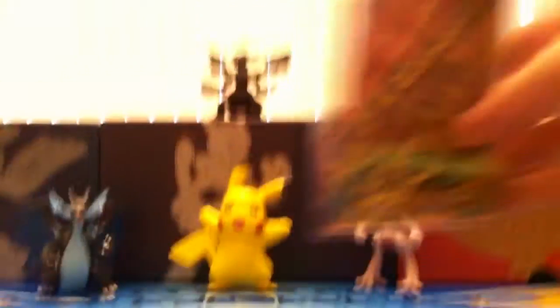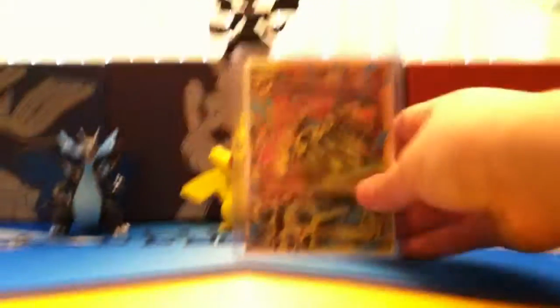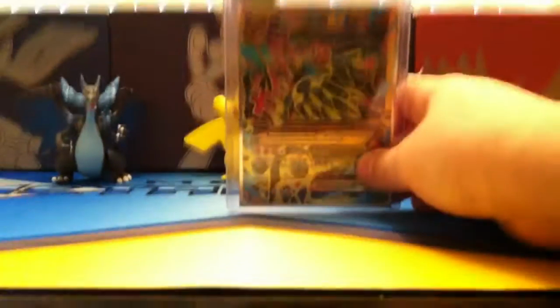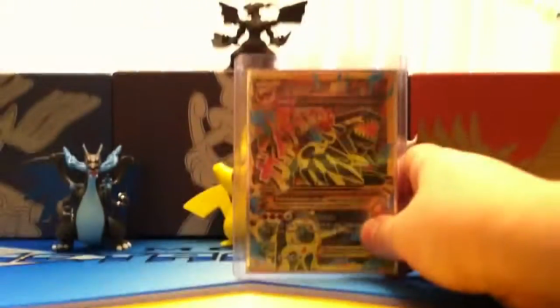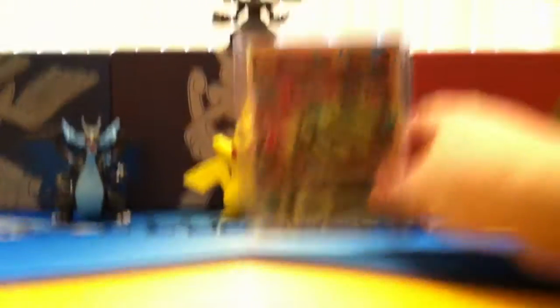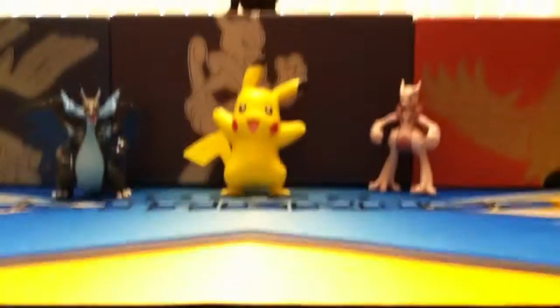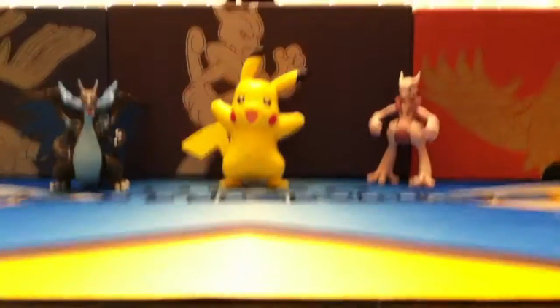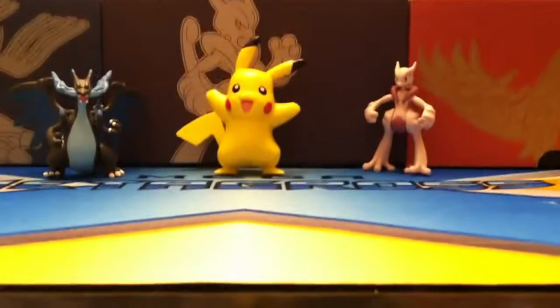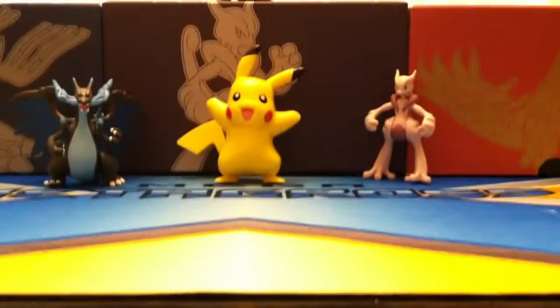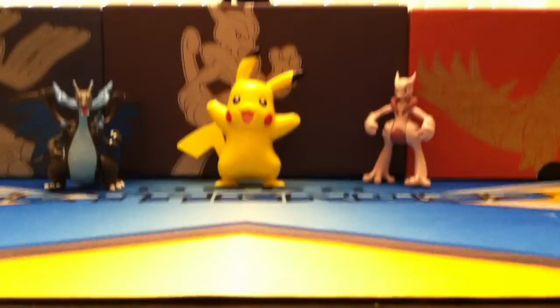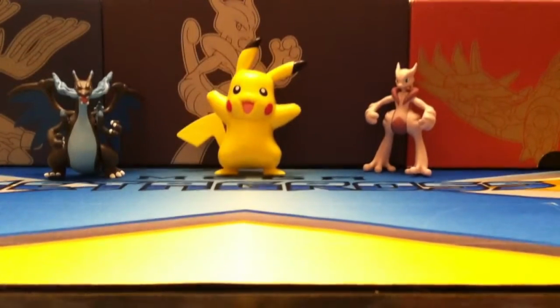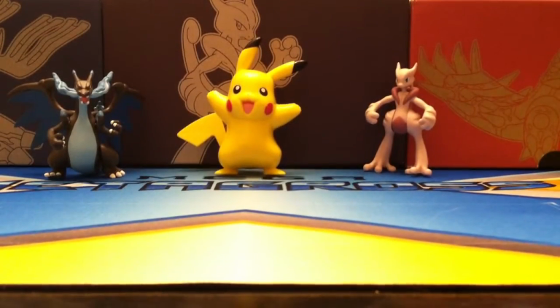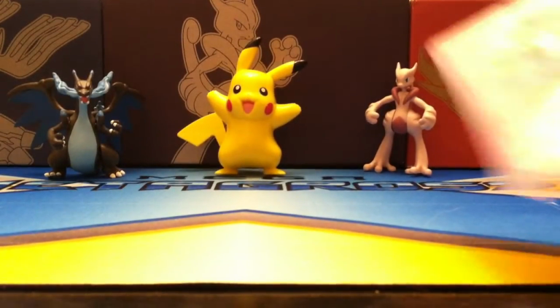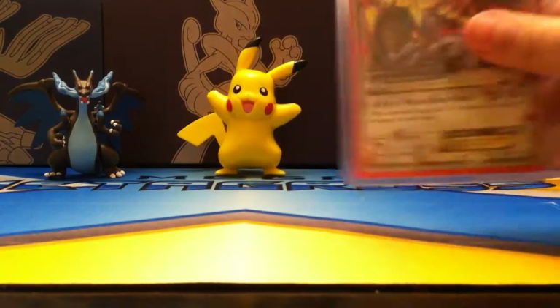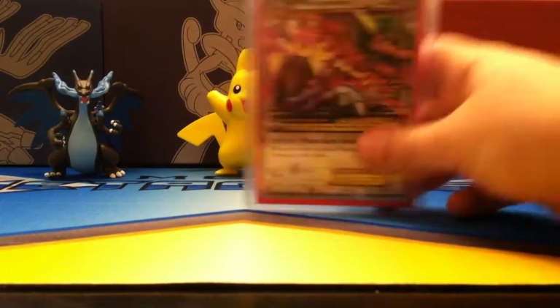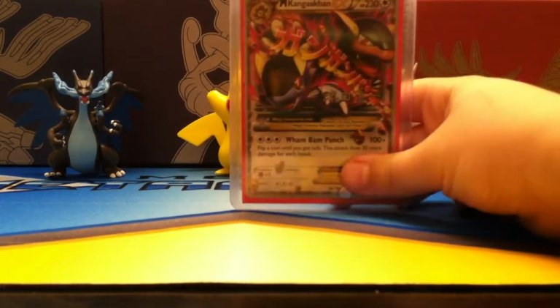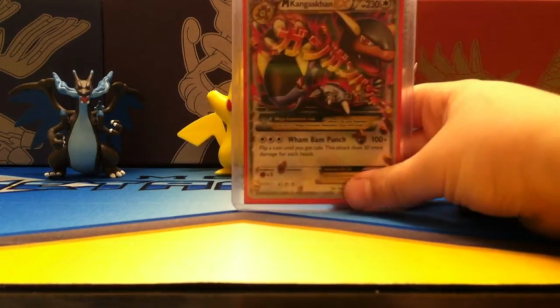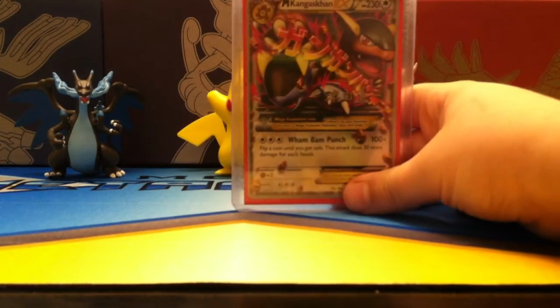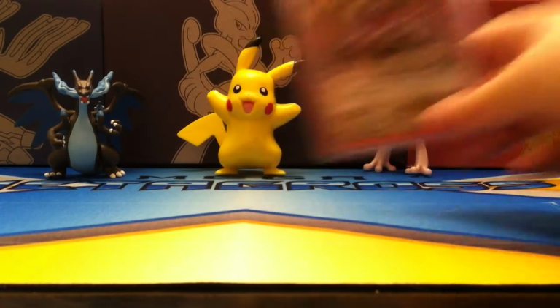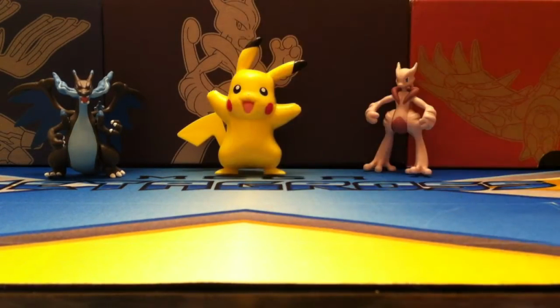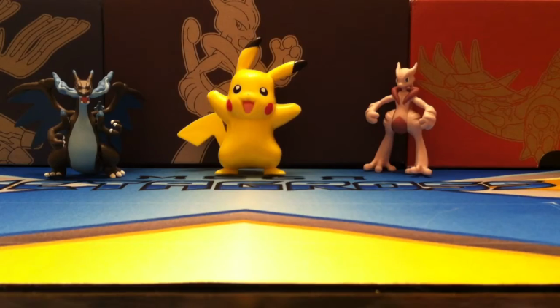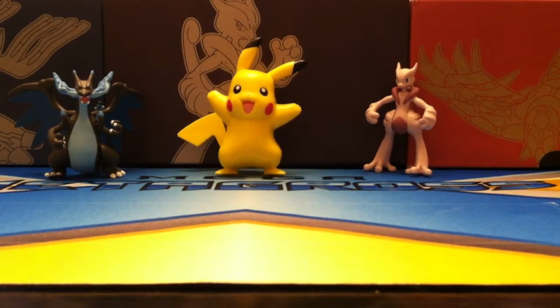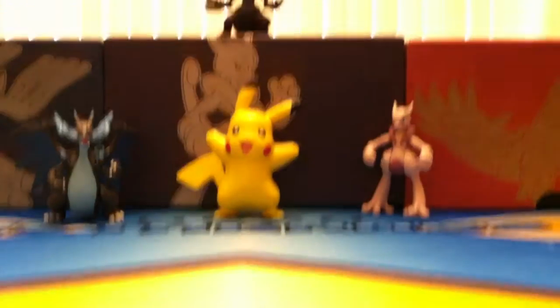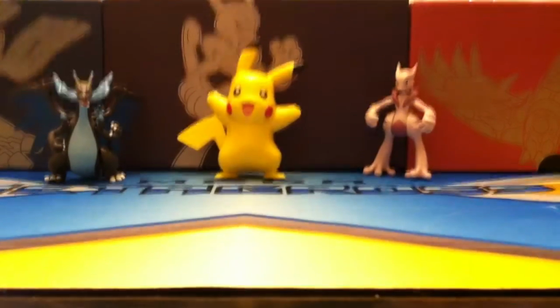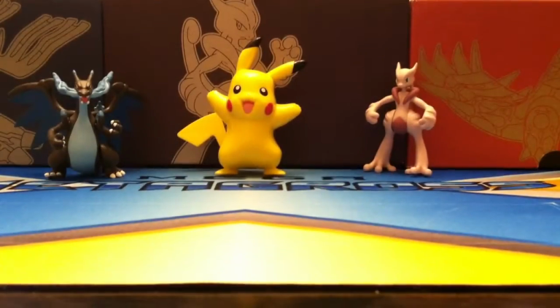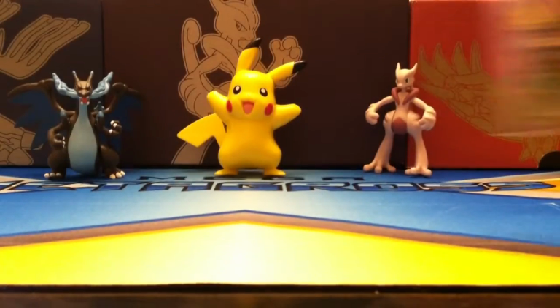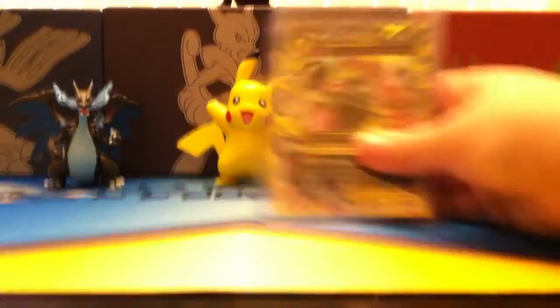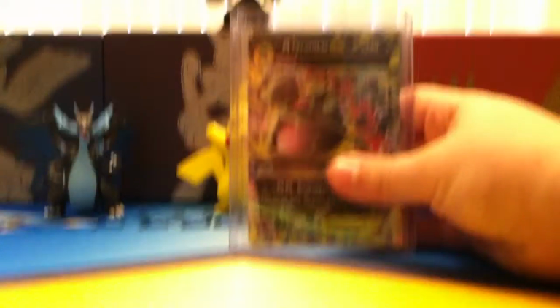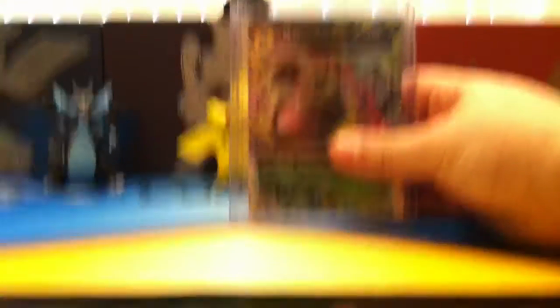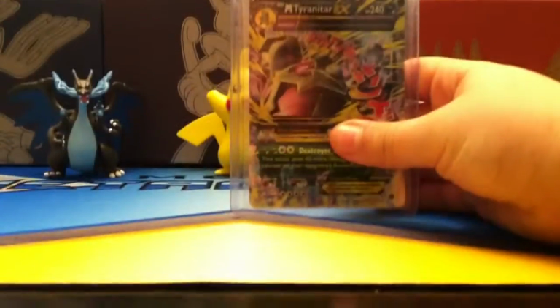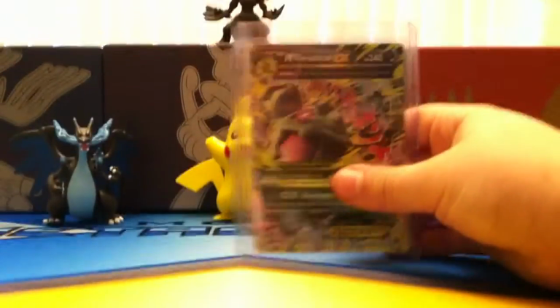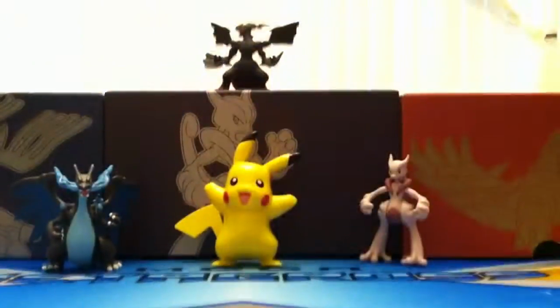Primal Groudon EX Secret Rare, Mega Kangaskhan EX, and Mega Trinitory EX.